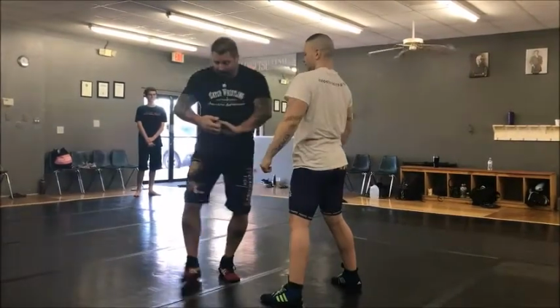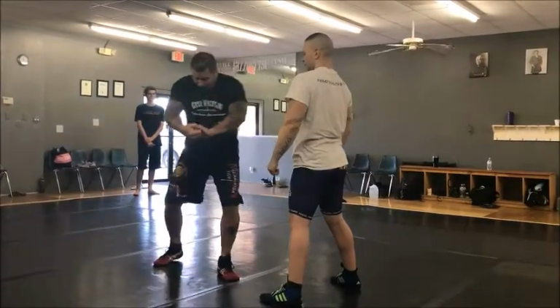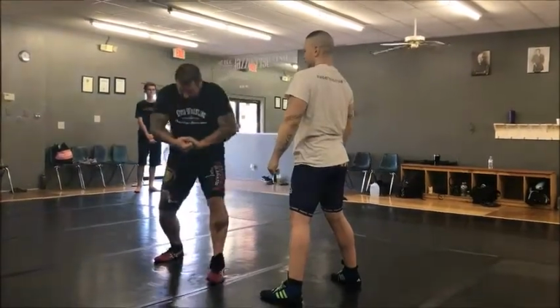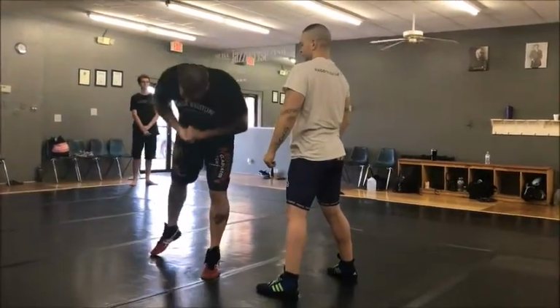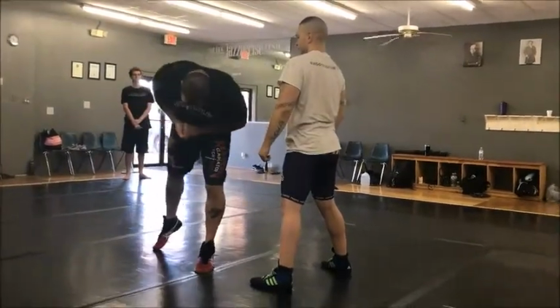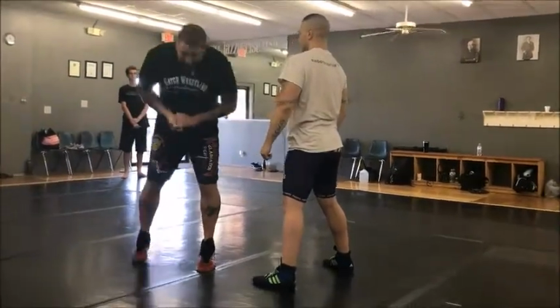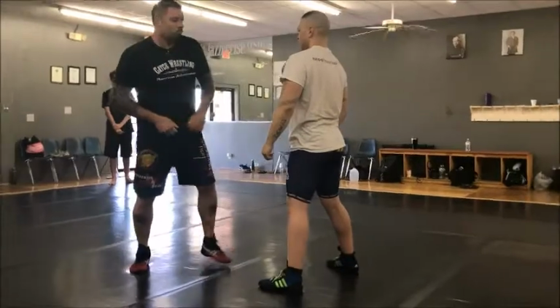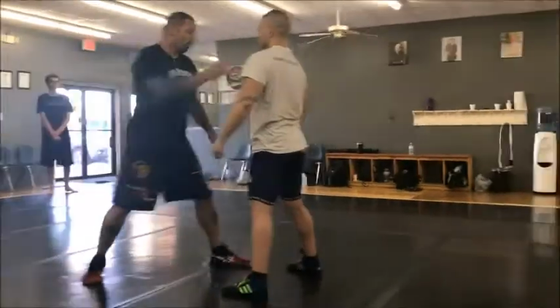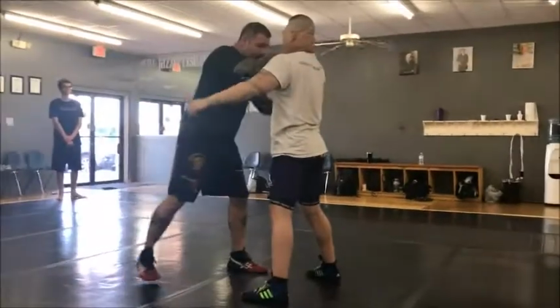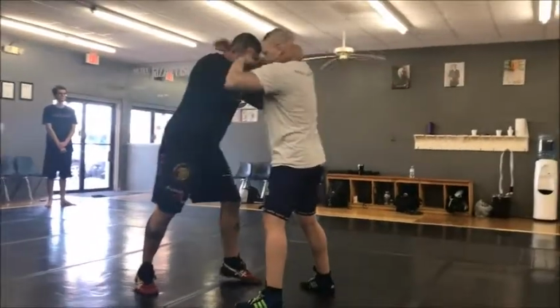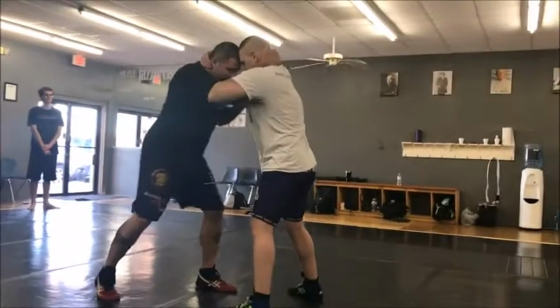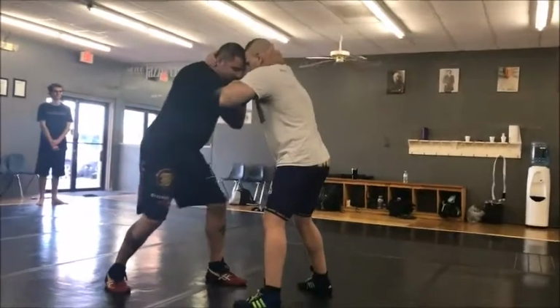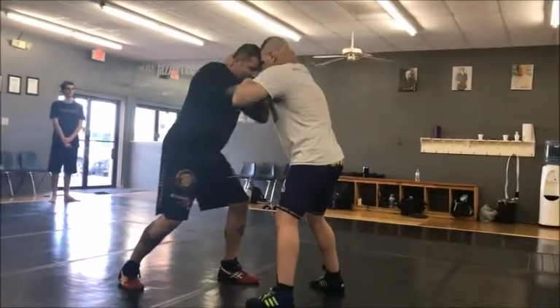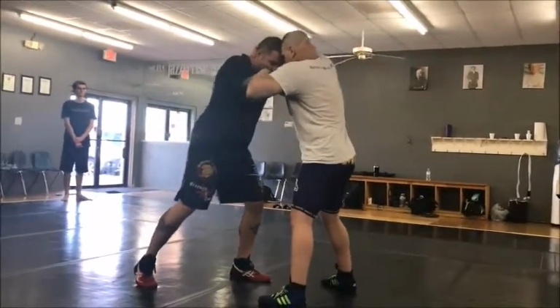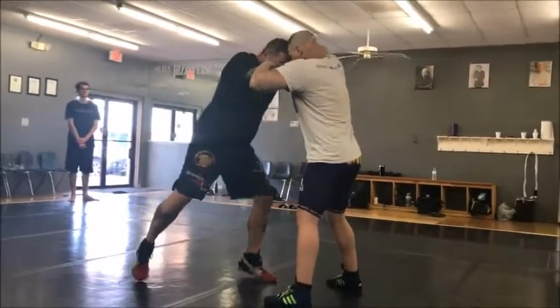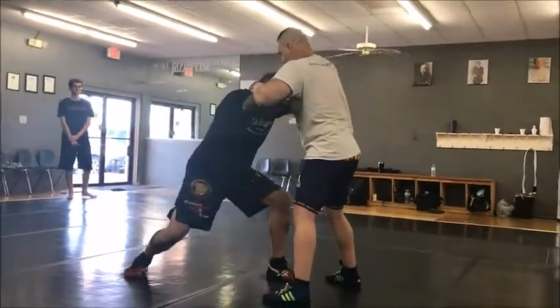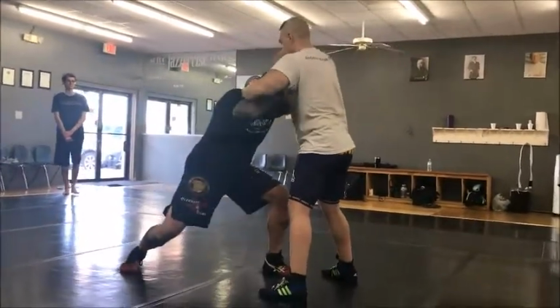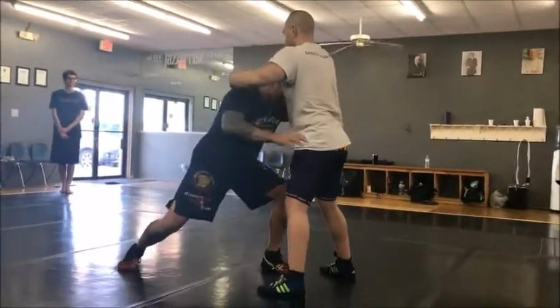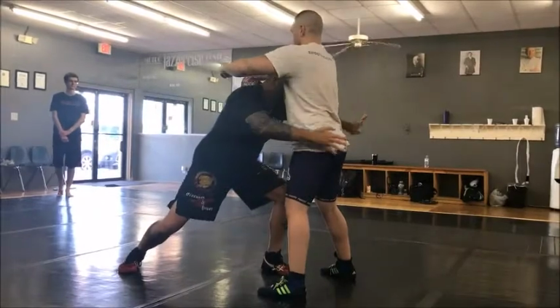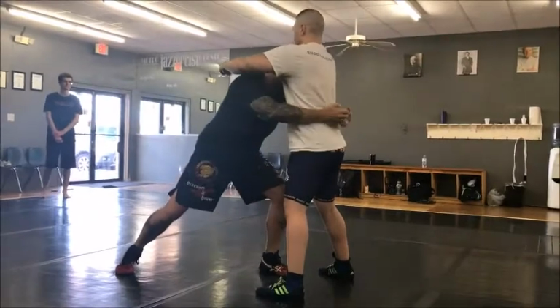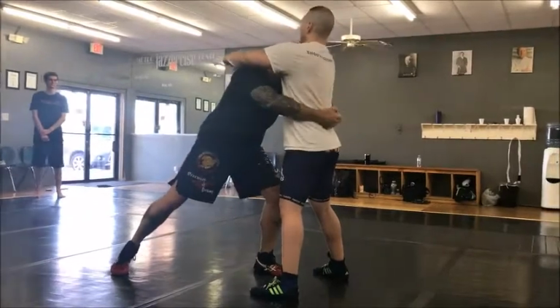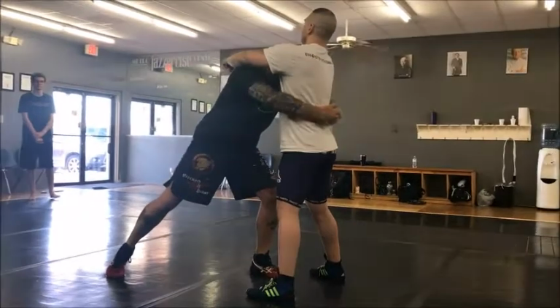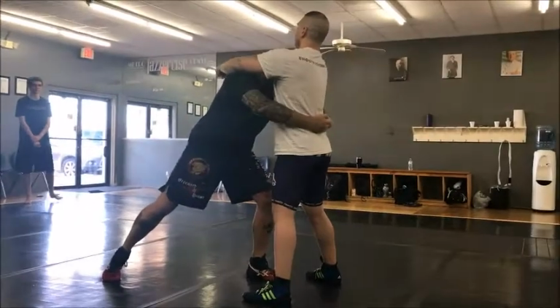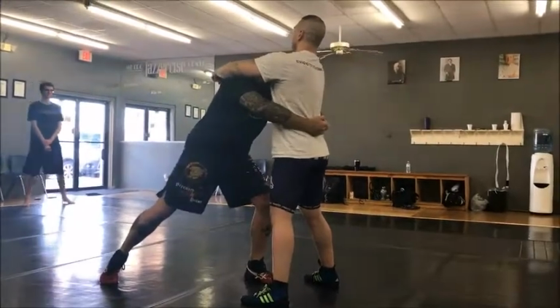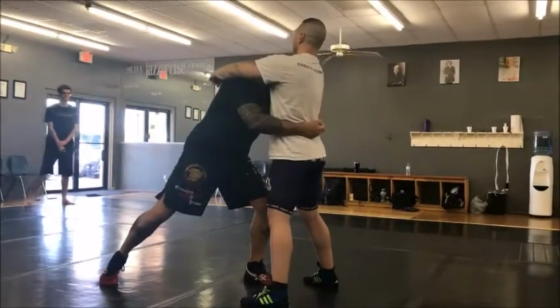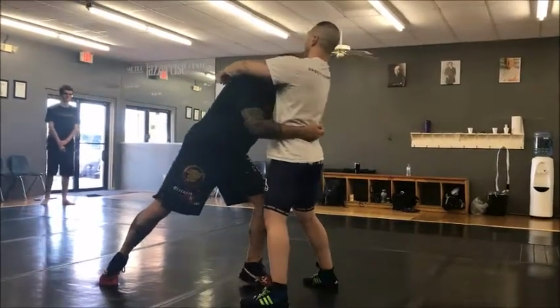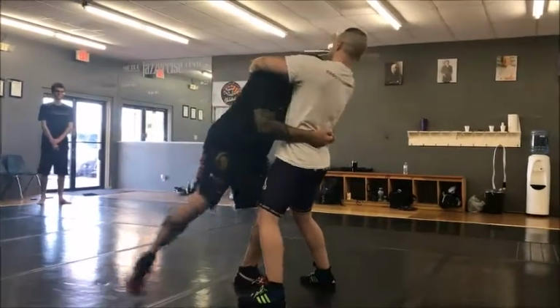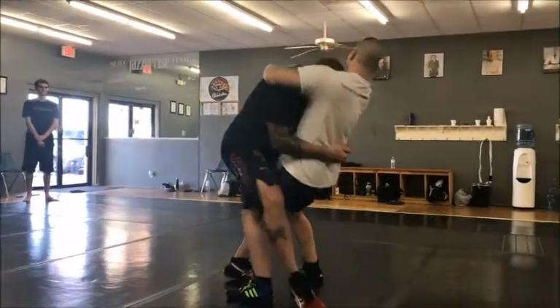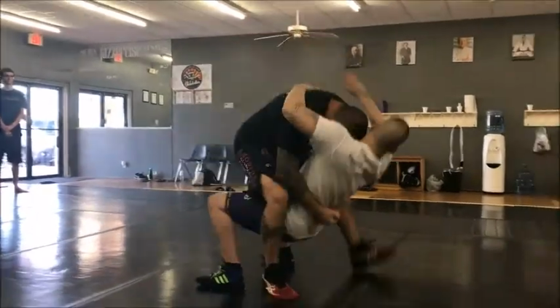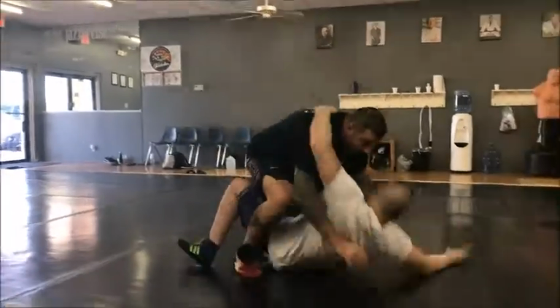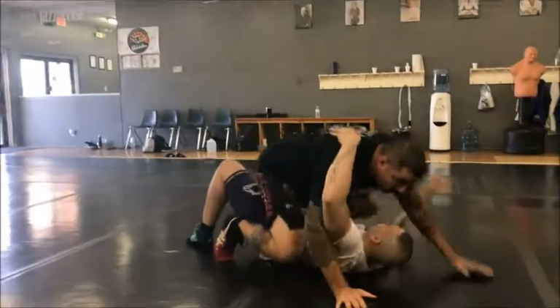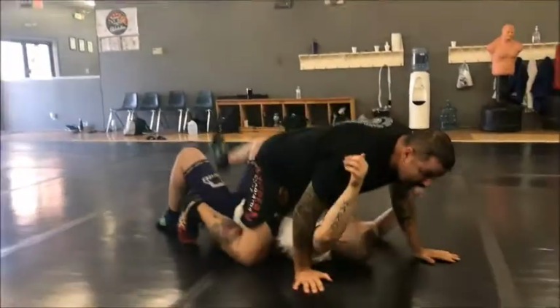As I pull his hips in, I drive forward. So we get here — I go inside tie, I open it up, I drop my level, I get in on his chest and under his head, I get on his waistband here, I pull, and I cowboy walk. Big step — one, two, over the top.